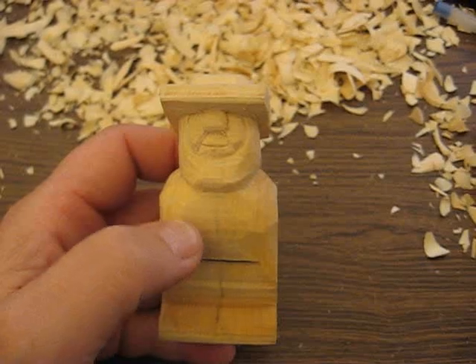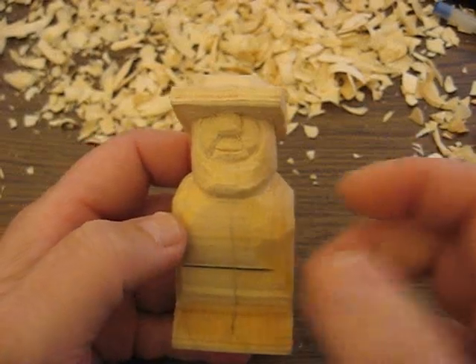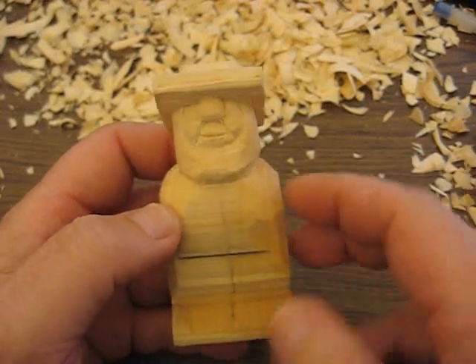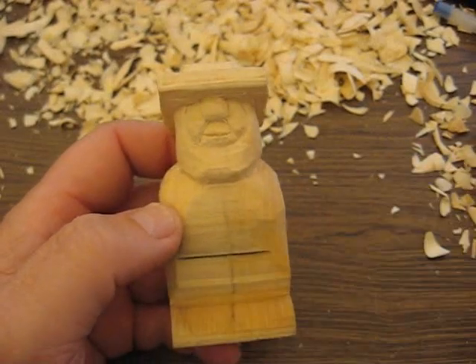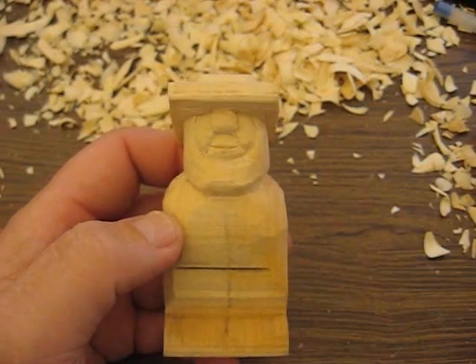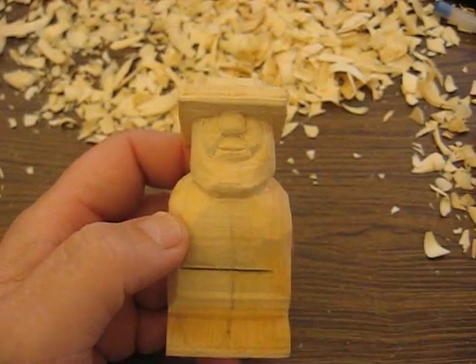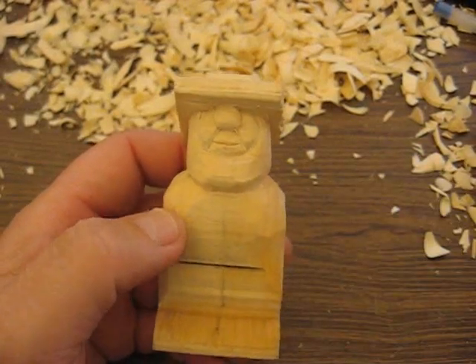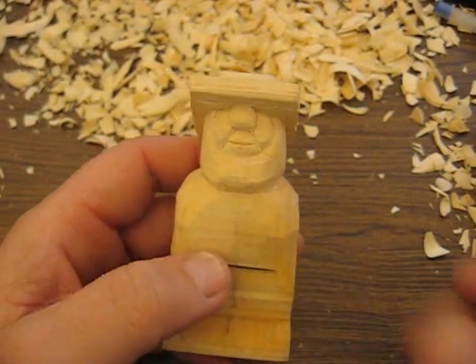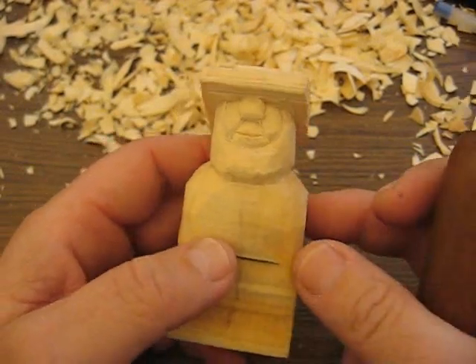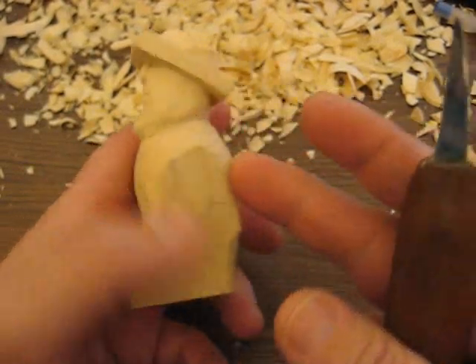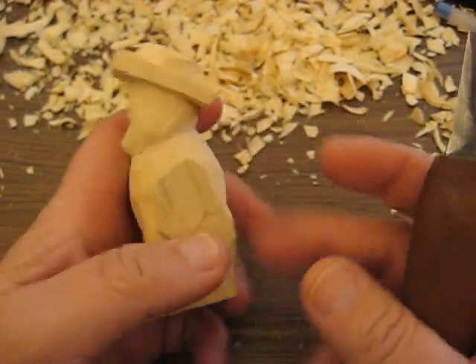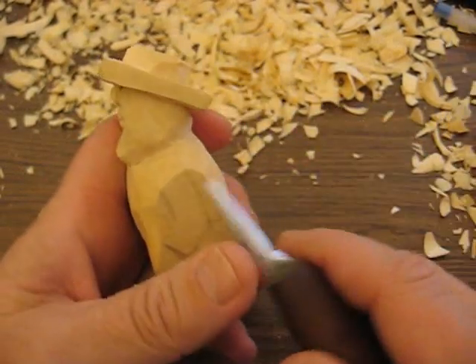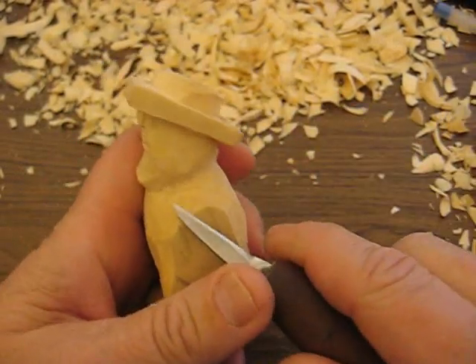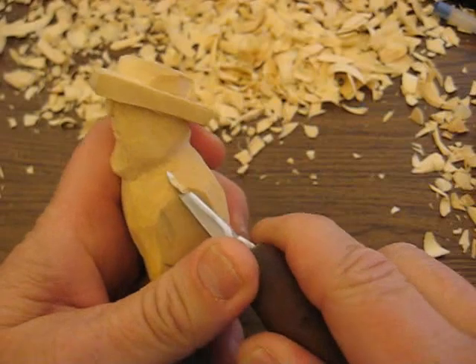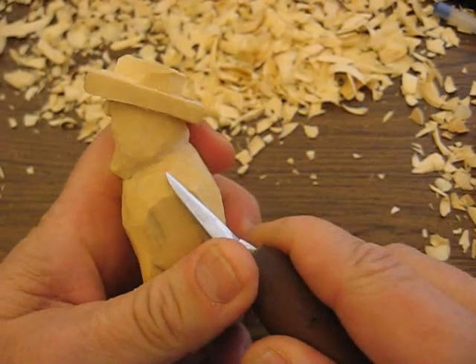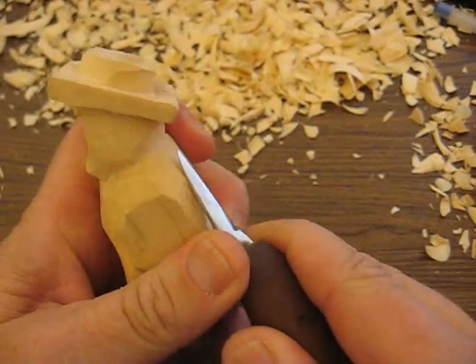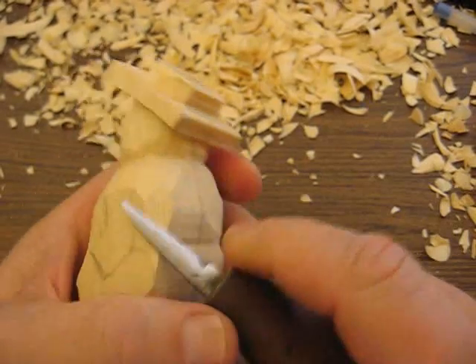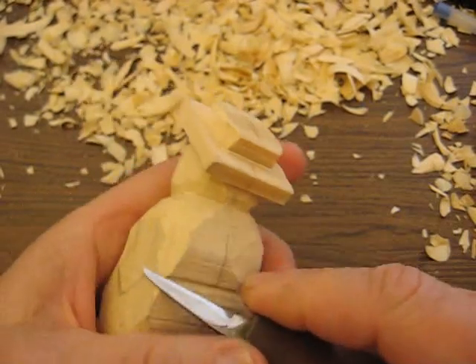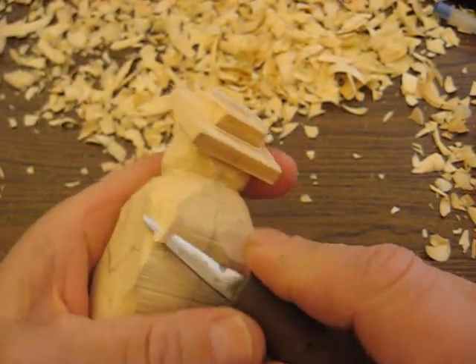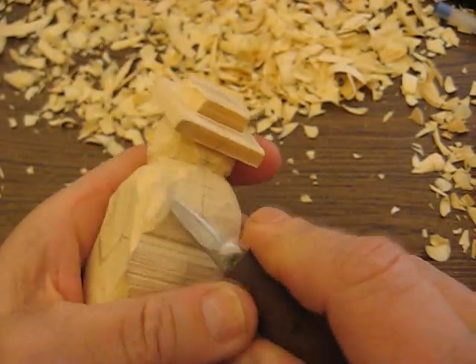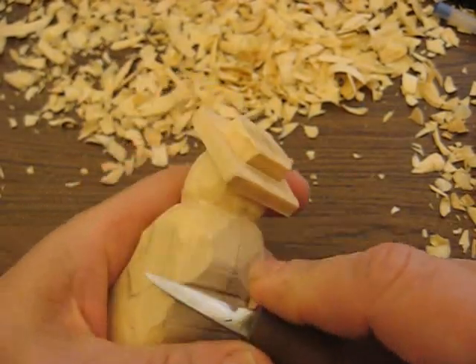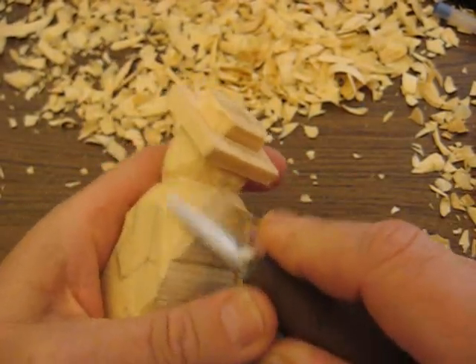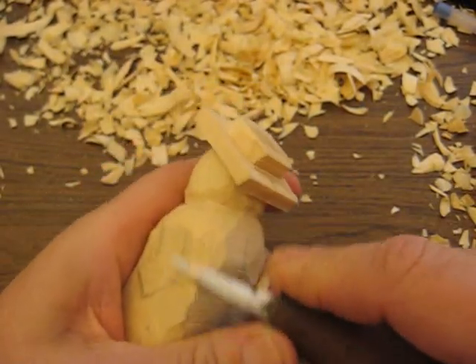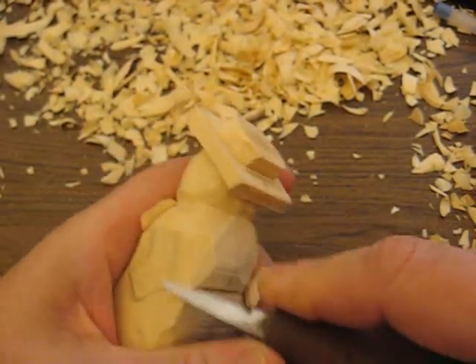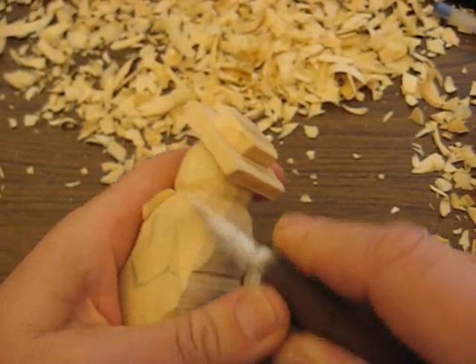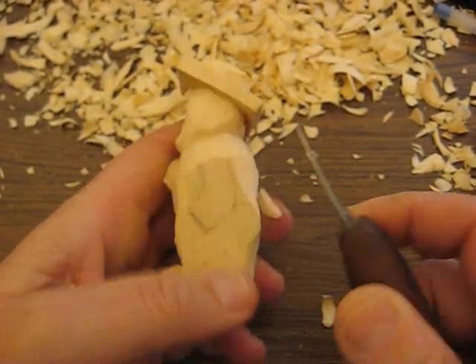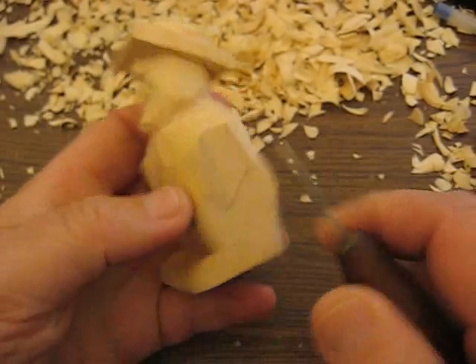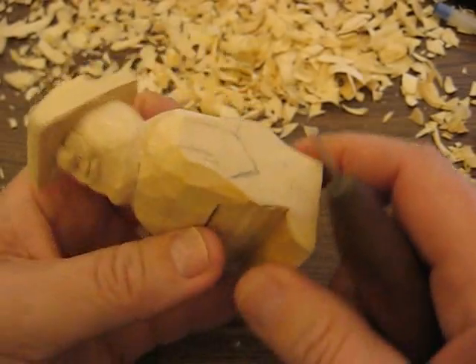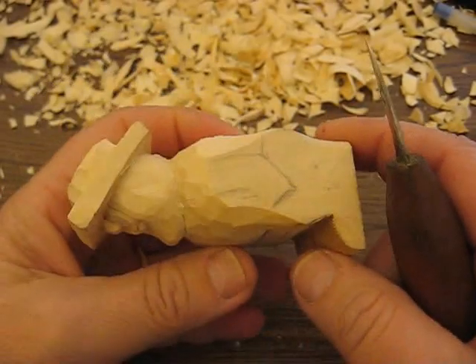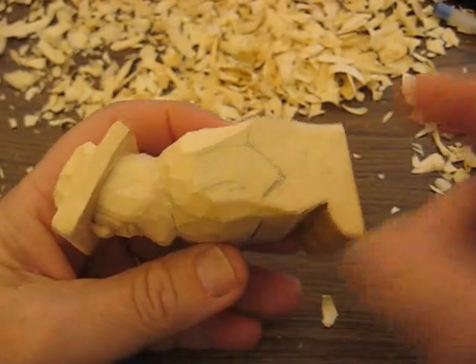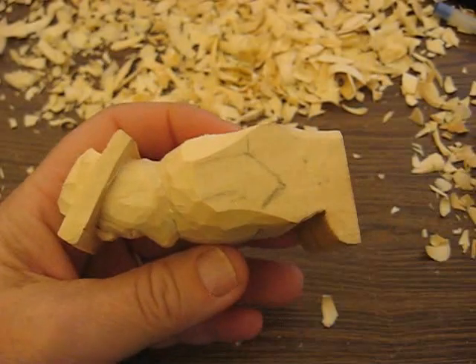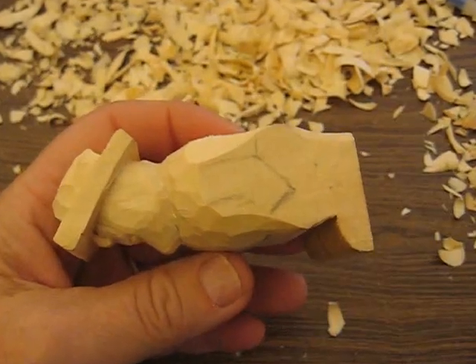Hi folks, welcome back. We're working on this little Amish guy, and I just want to tell you that we need to cut out the arms next.